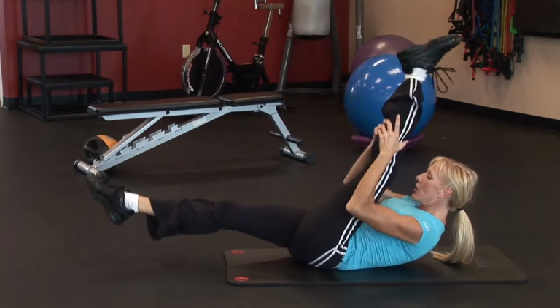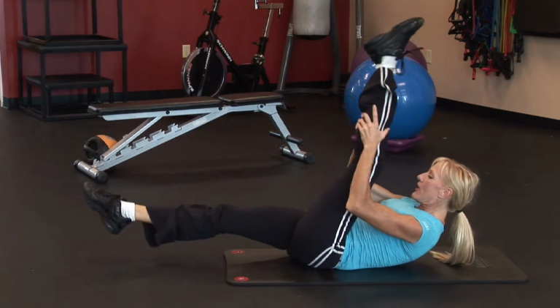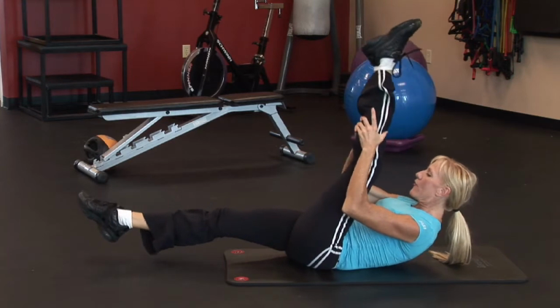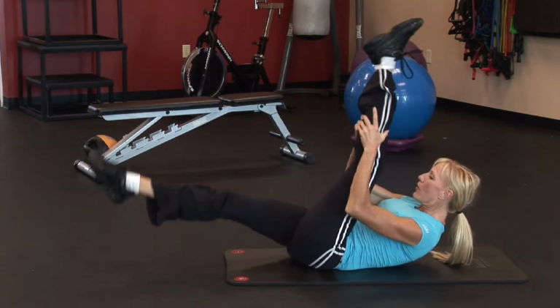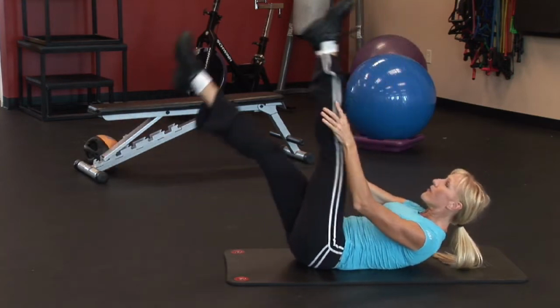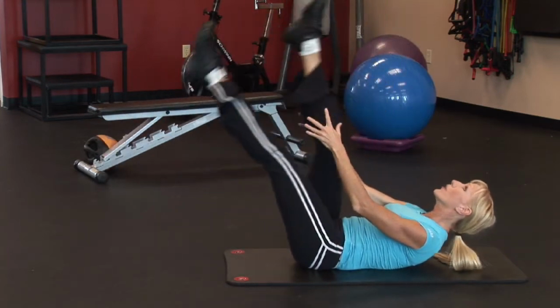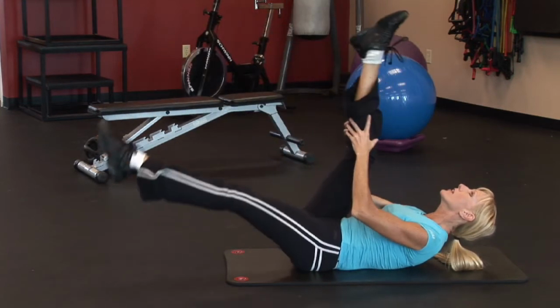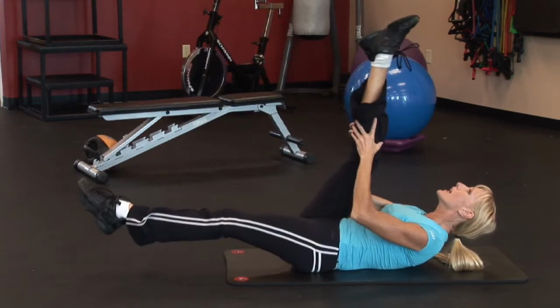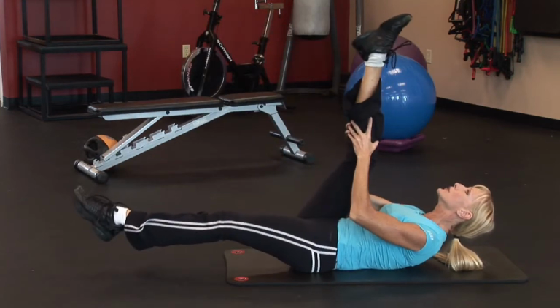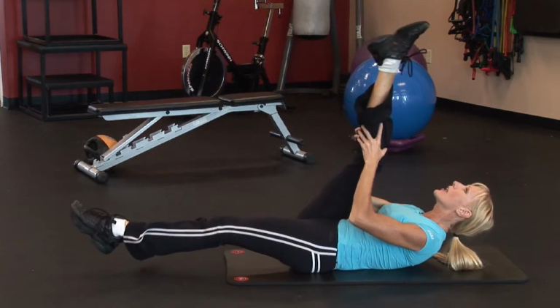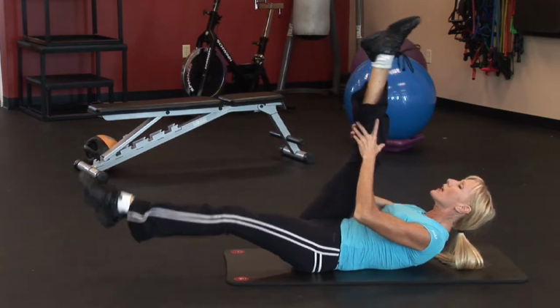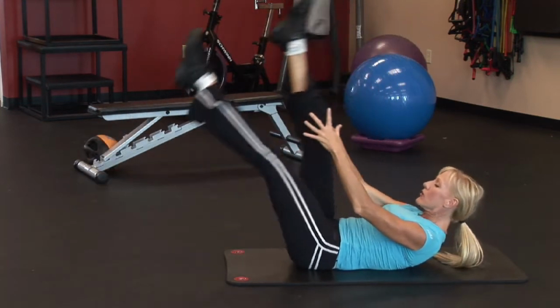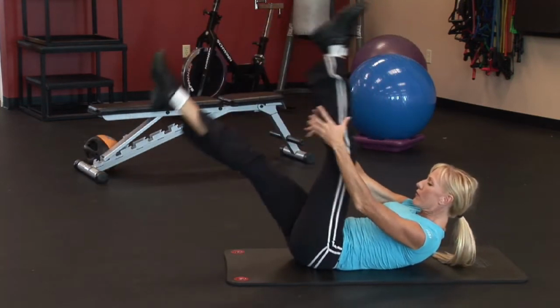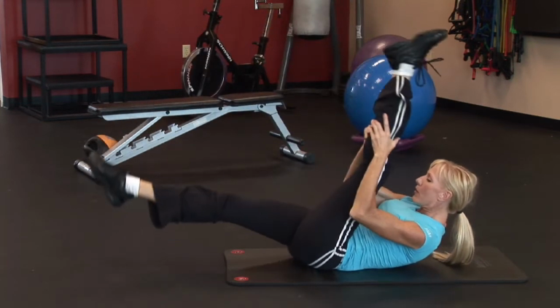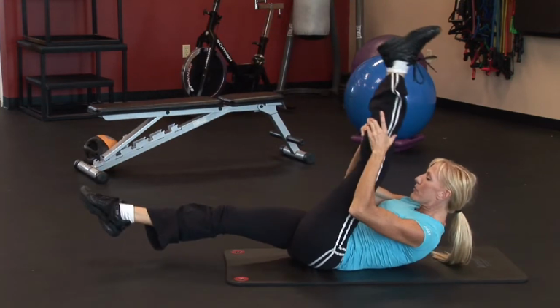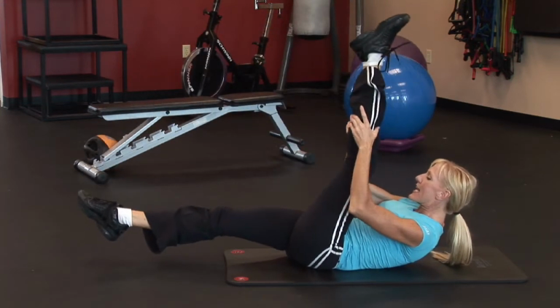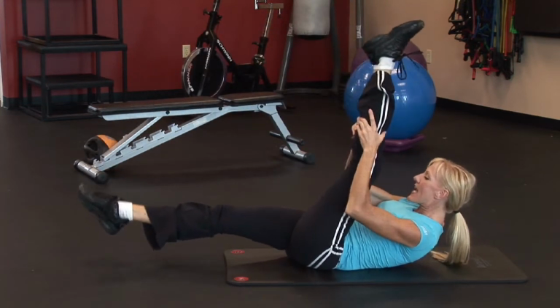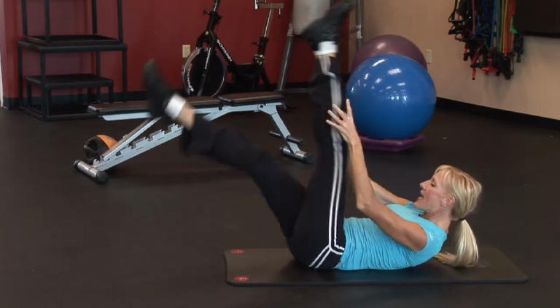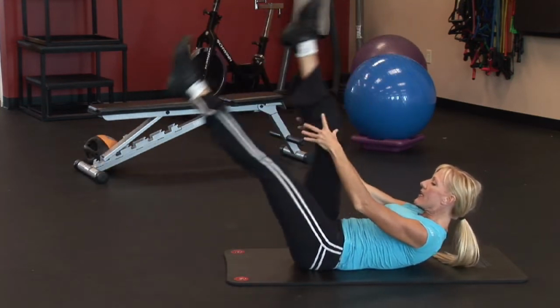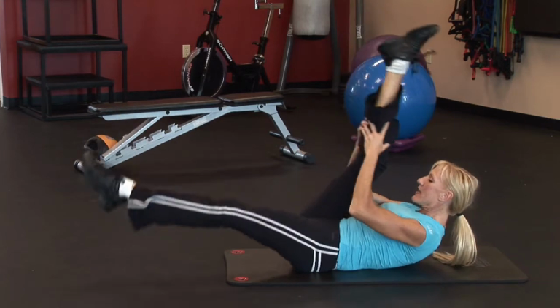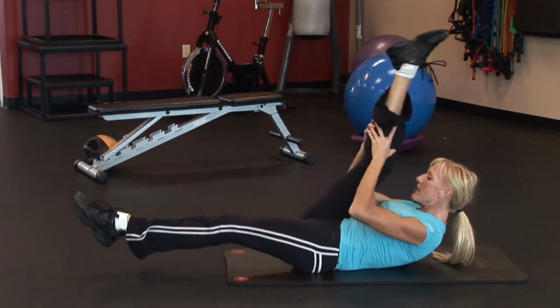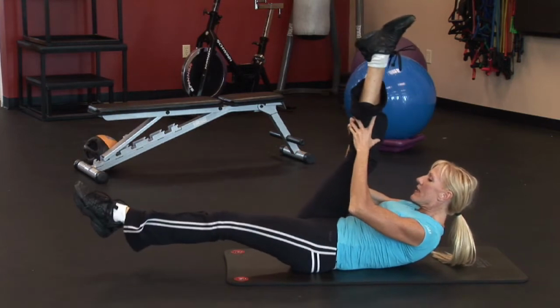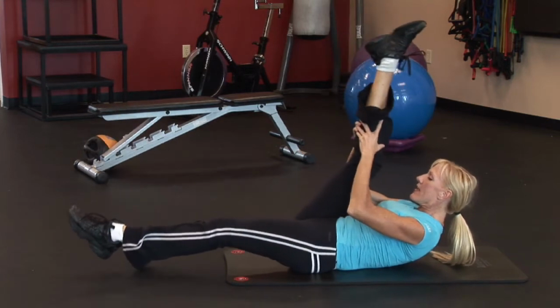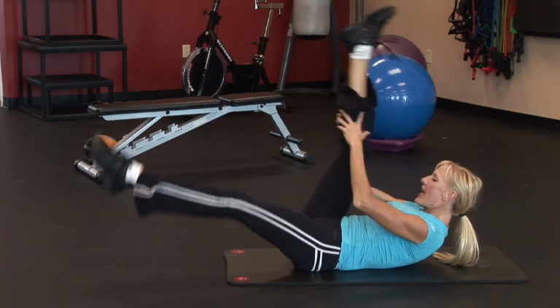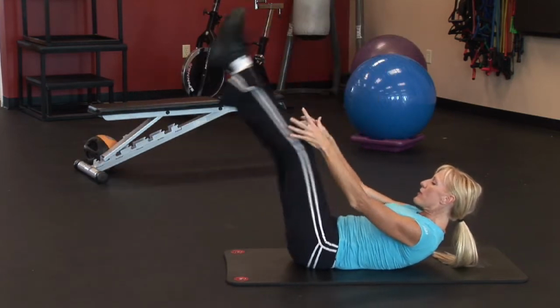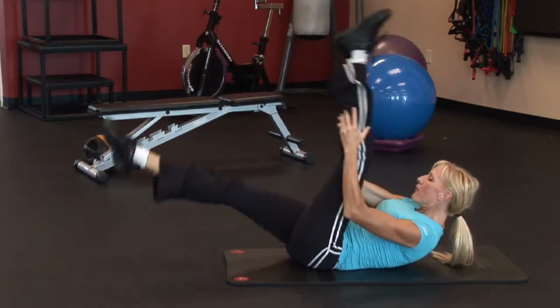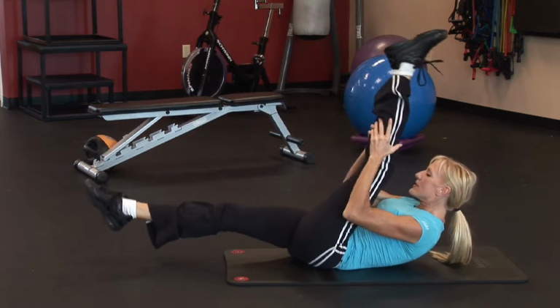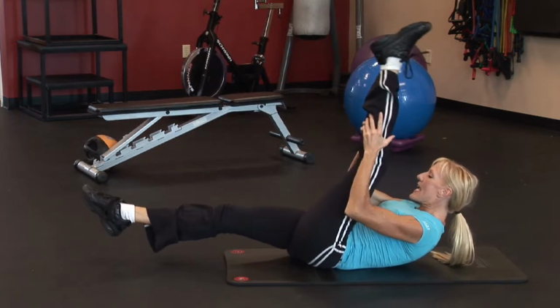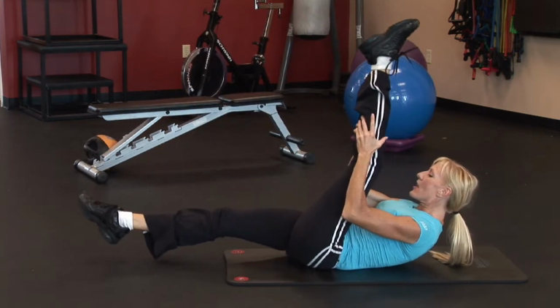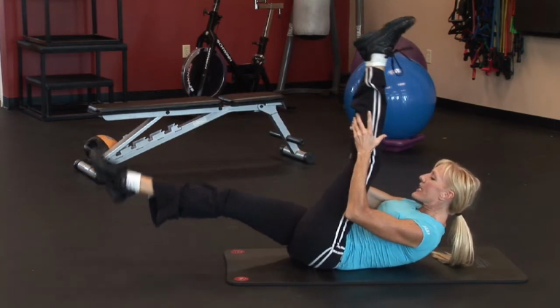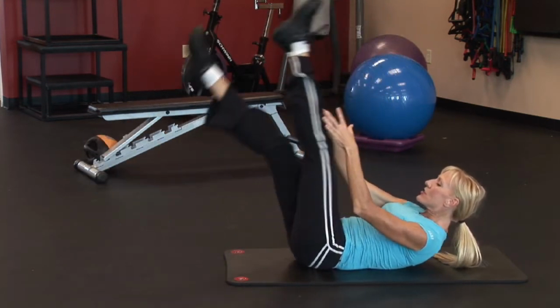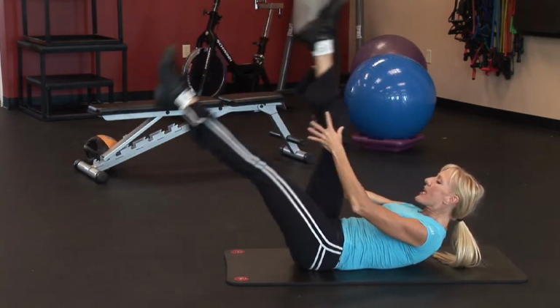Engaging the core, looking forward — avoid looking up, protect that neck. You can perform 10 on each leg, and then rest.